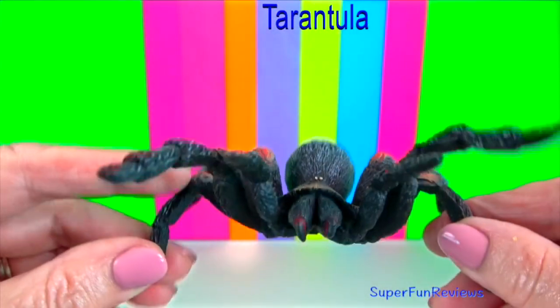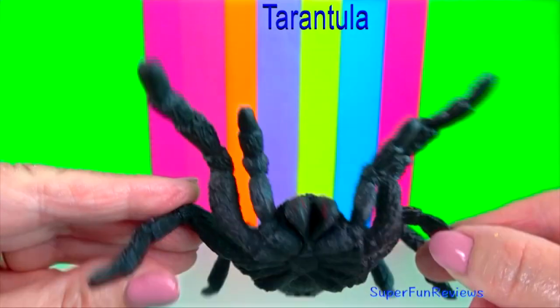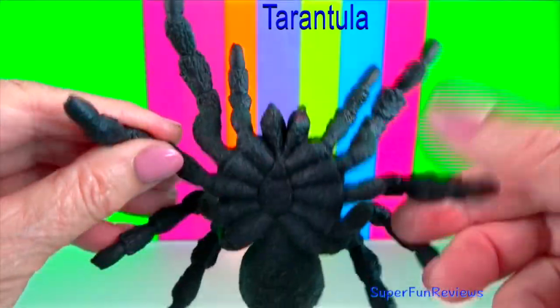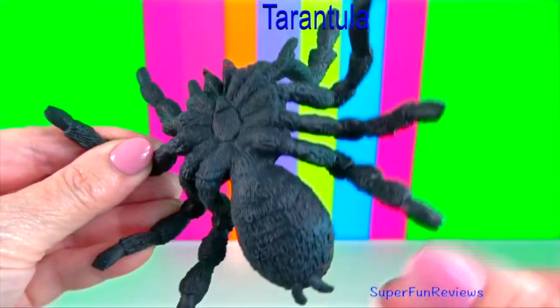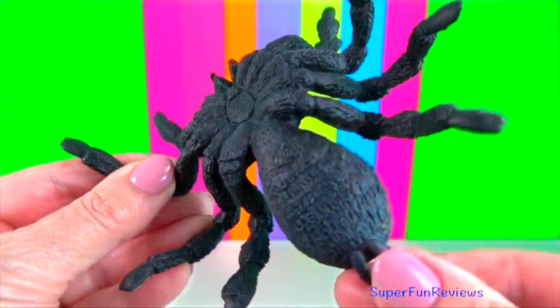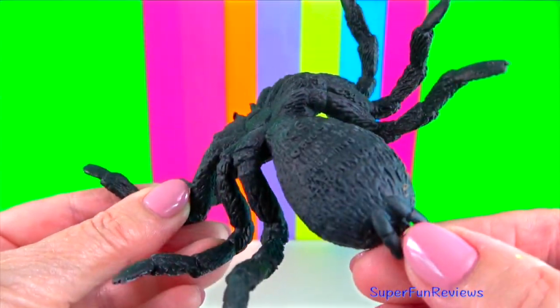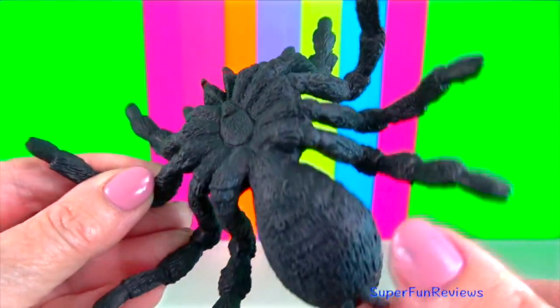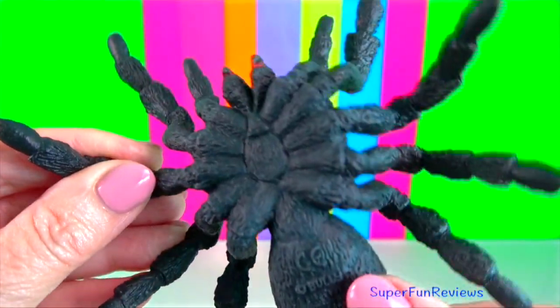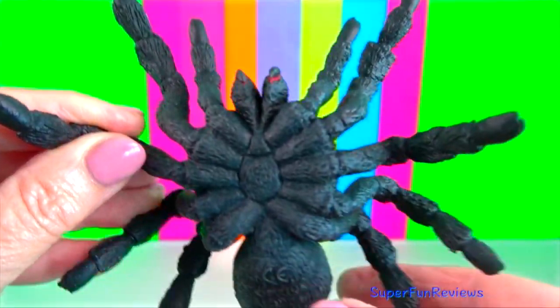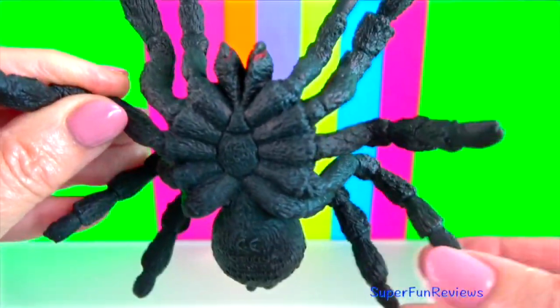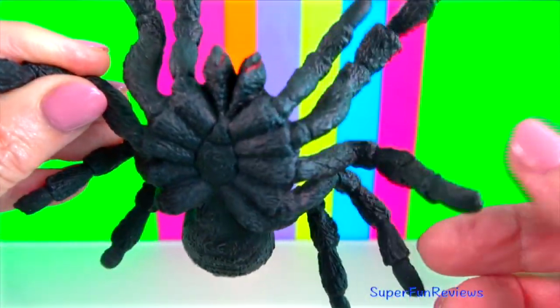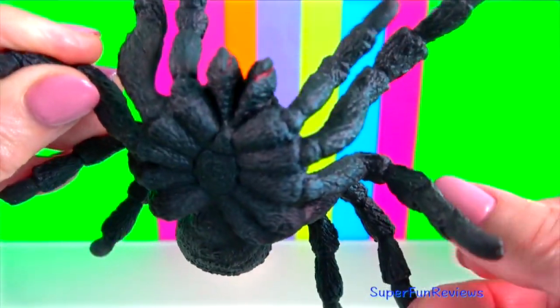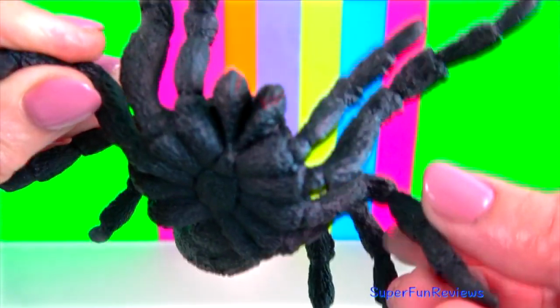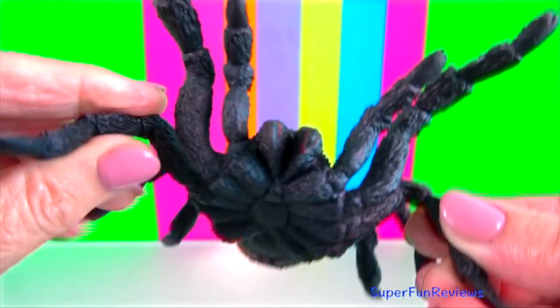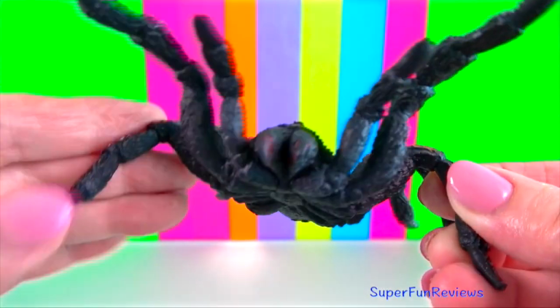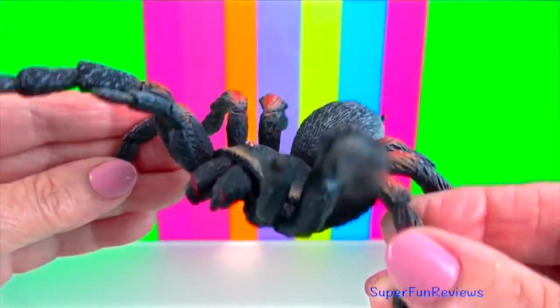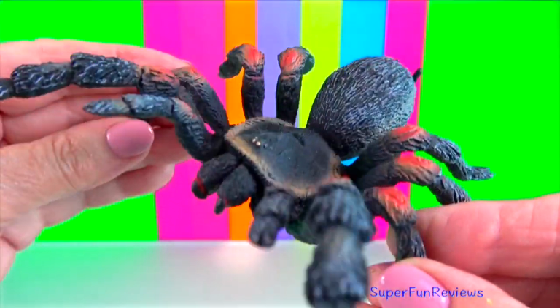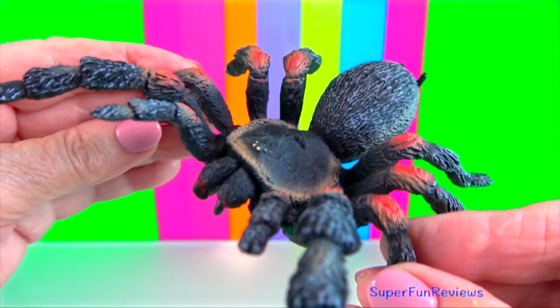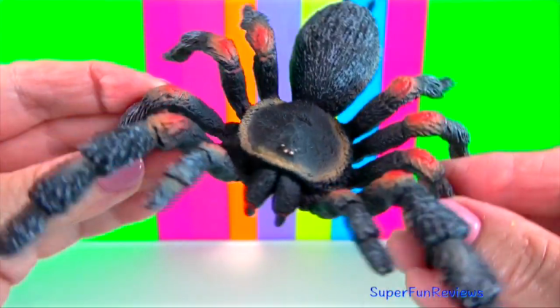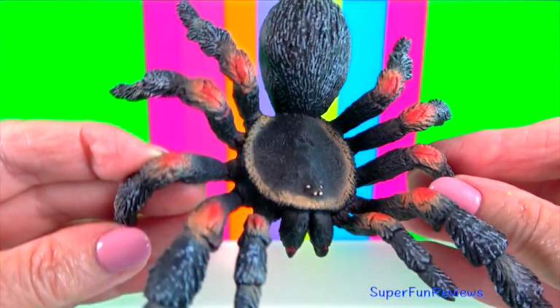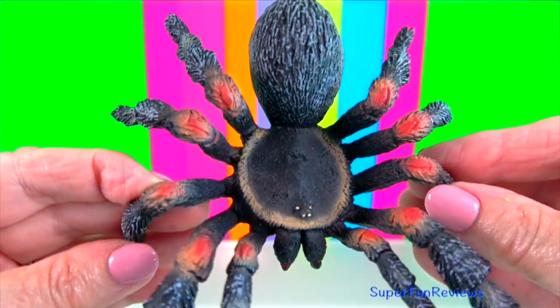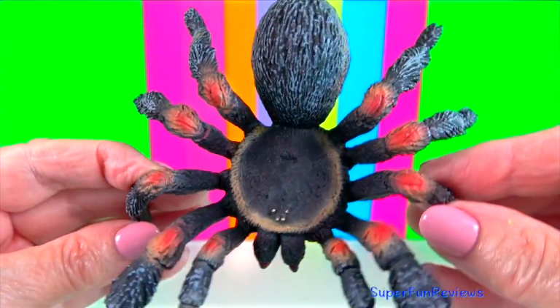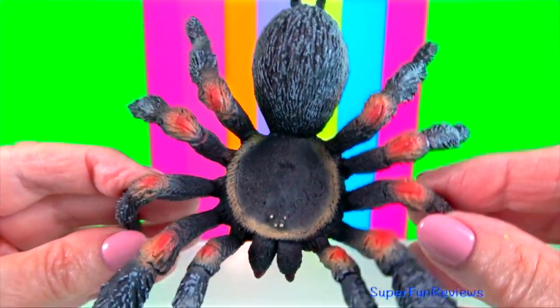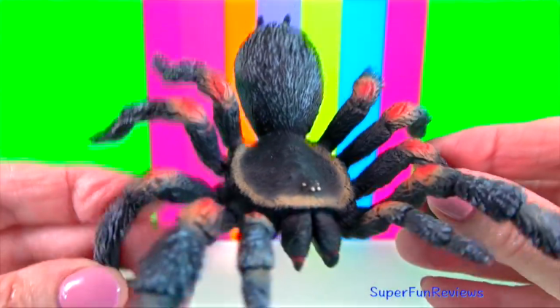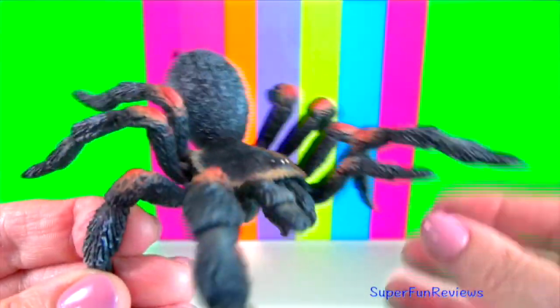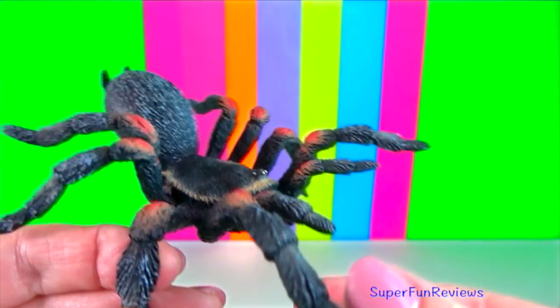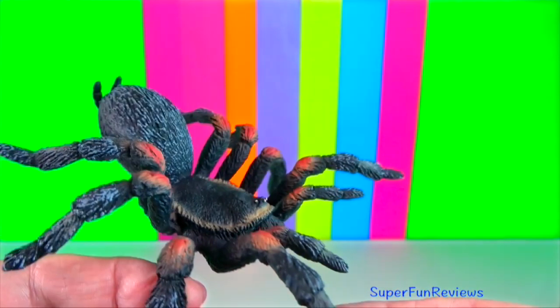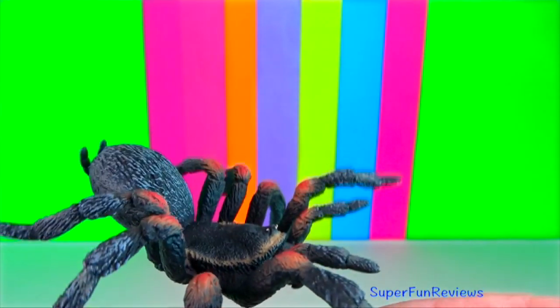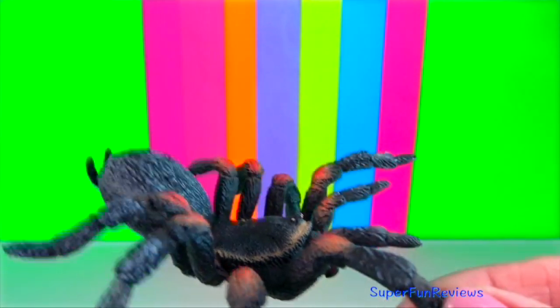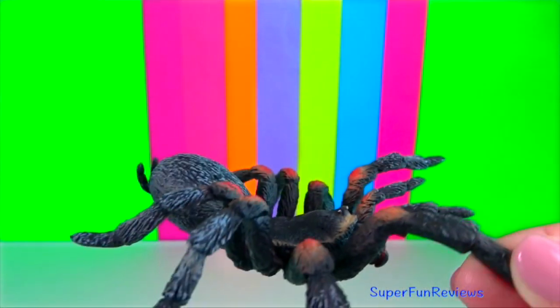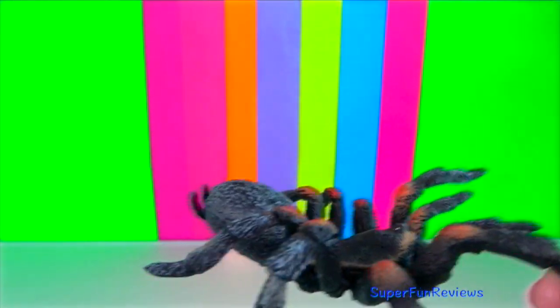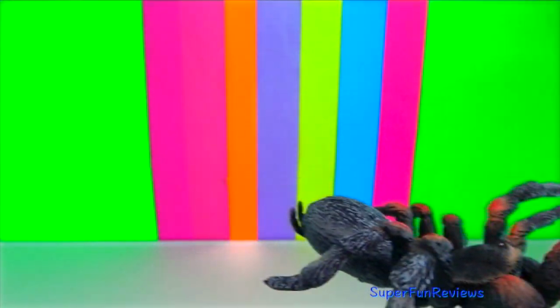Tarantulas are the largest extant spiders. They have large hairy bodies and legs. Their bite can be painful, although a tarantula's venom has low toxicity for us.